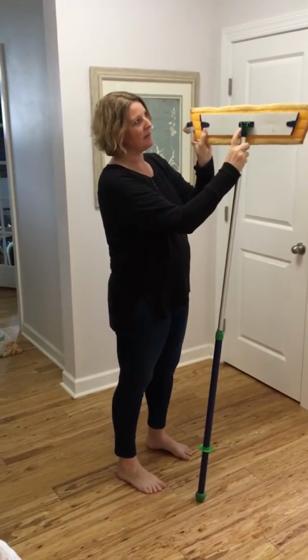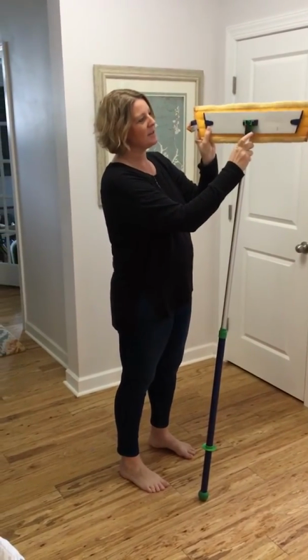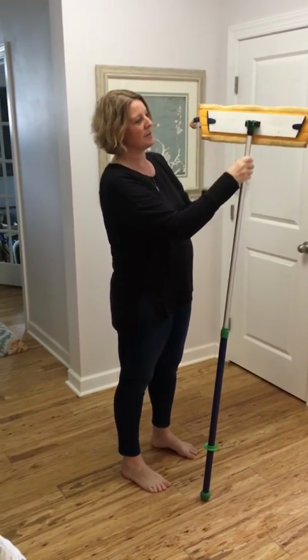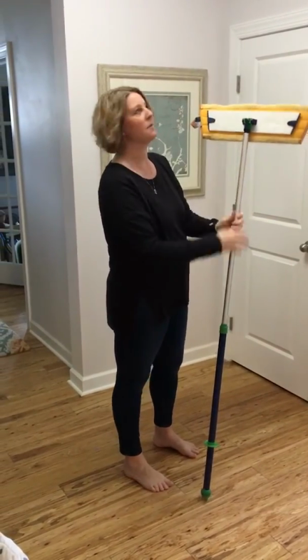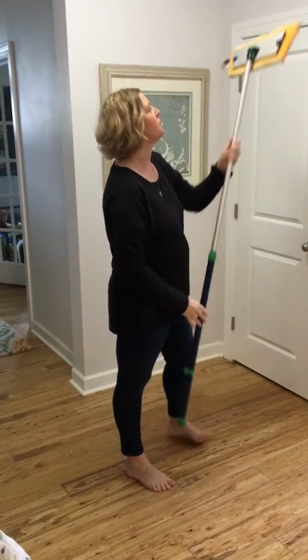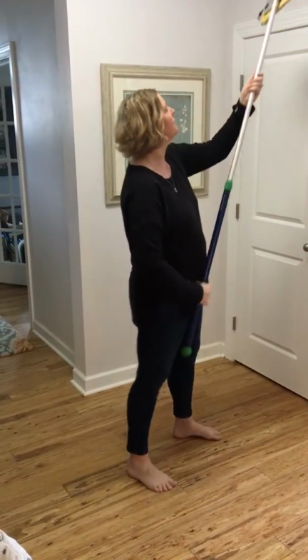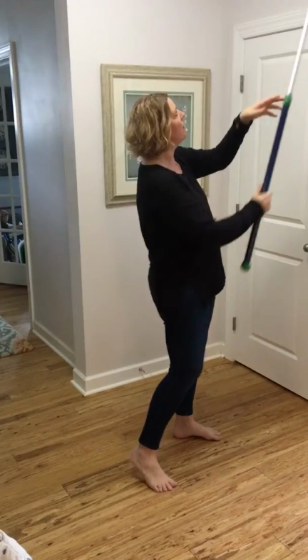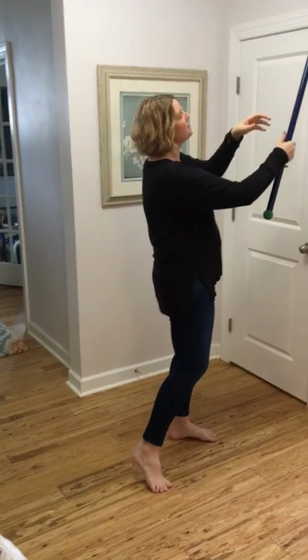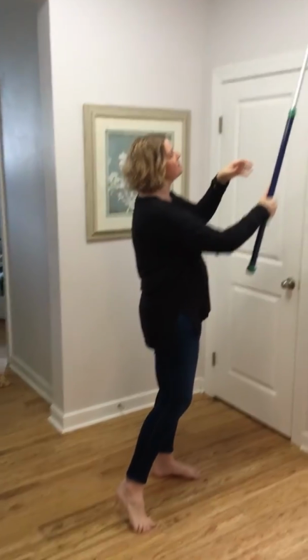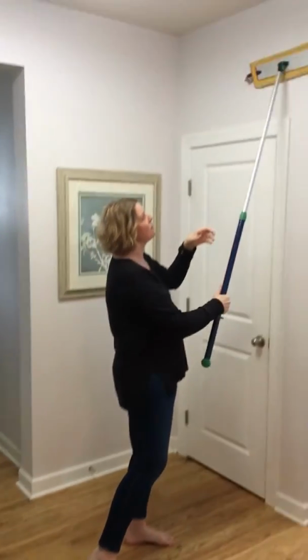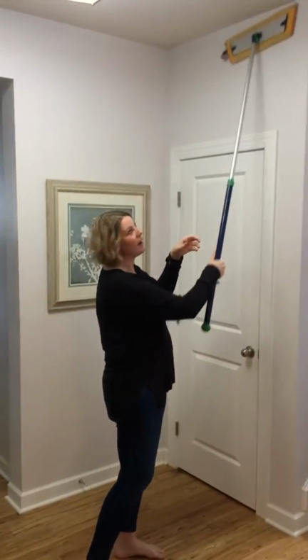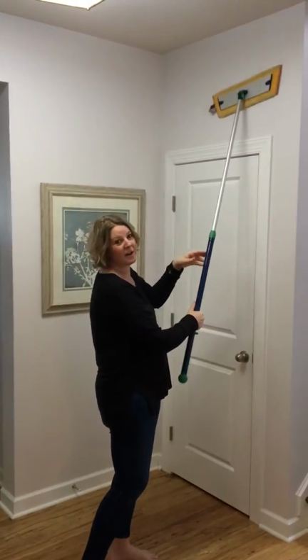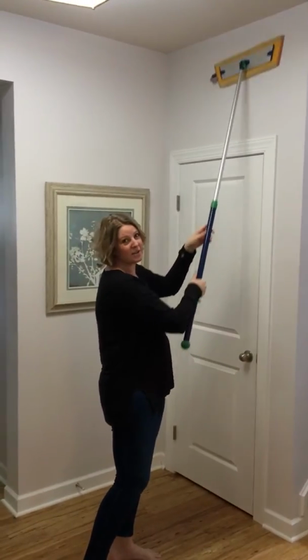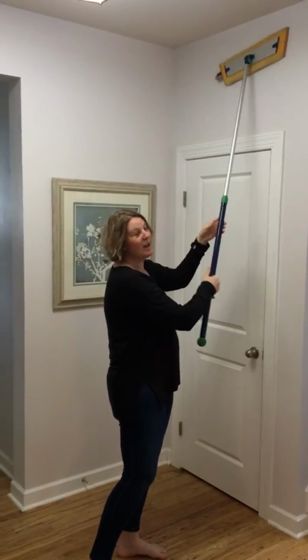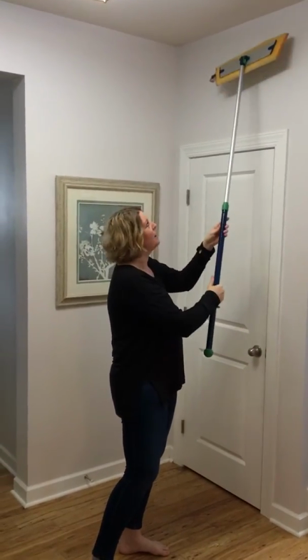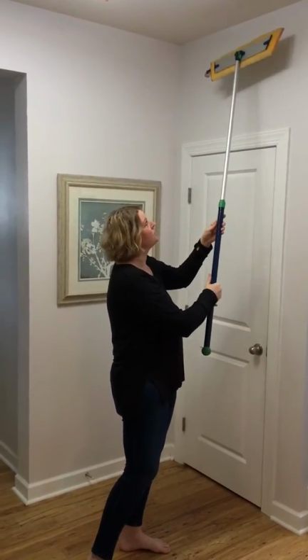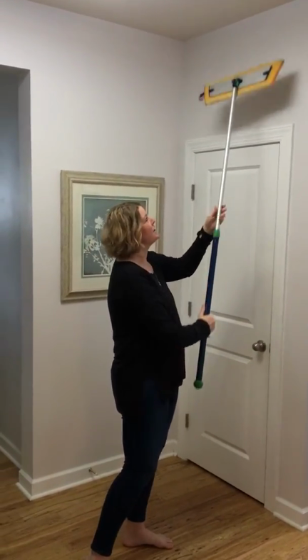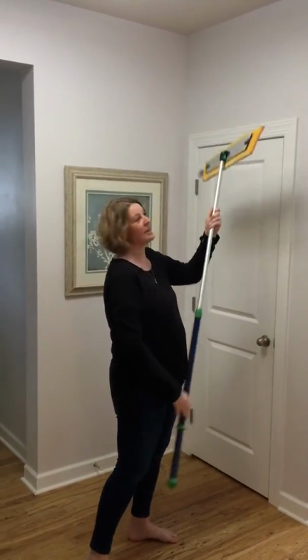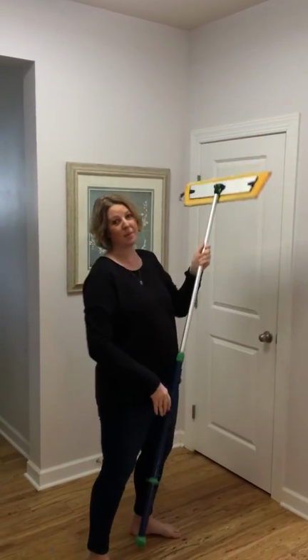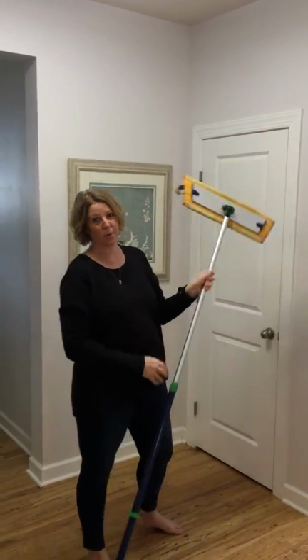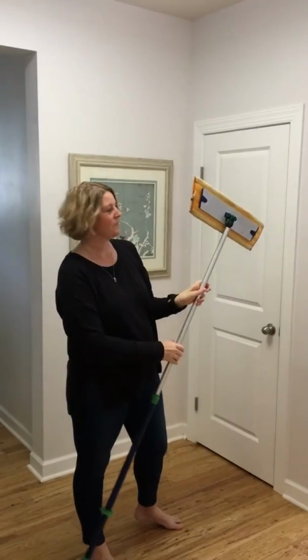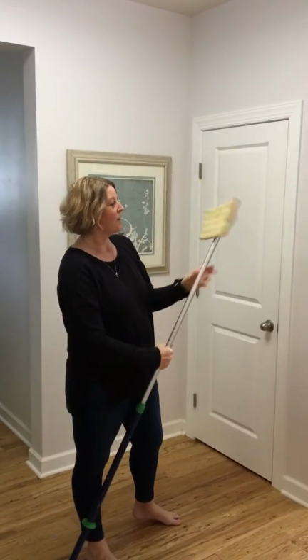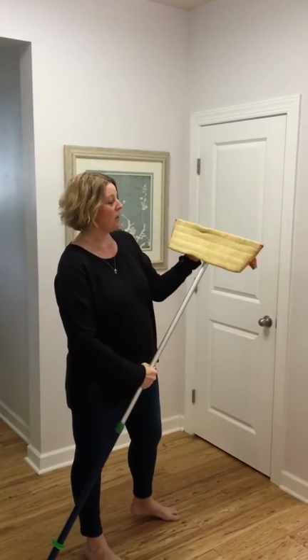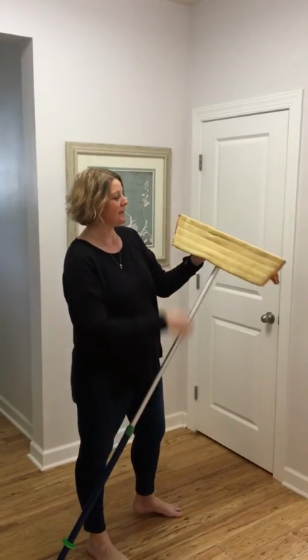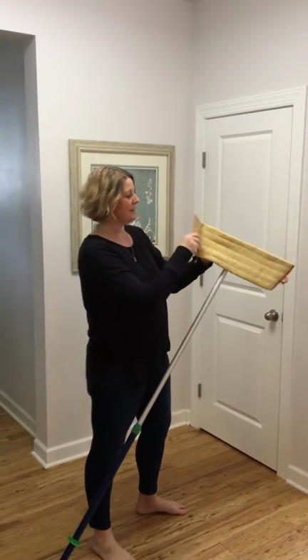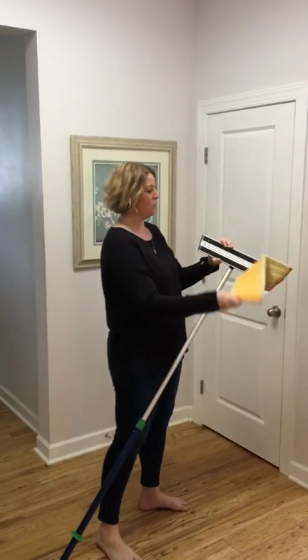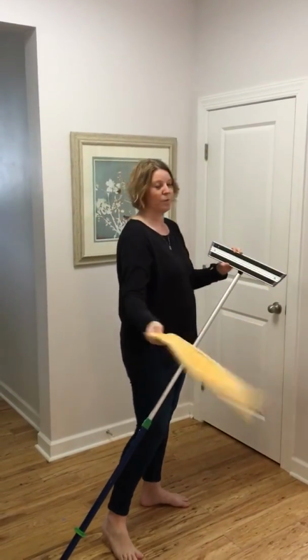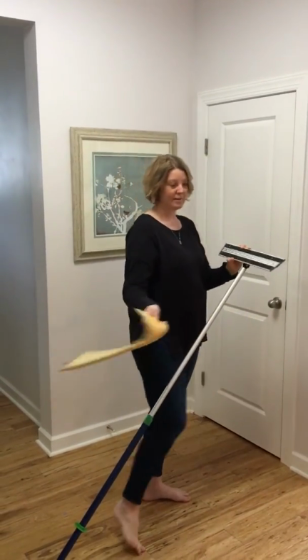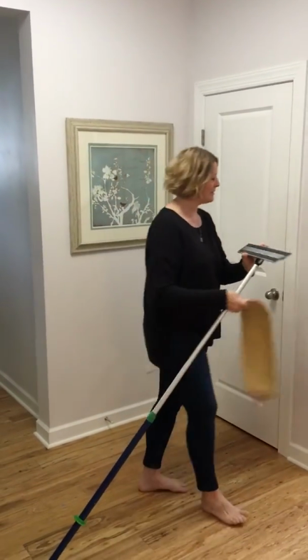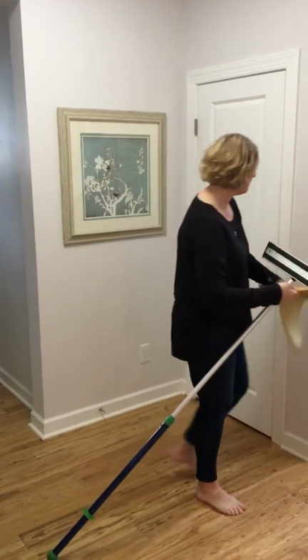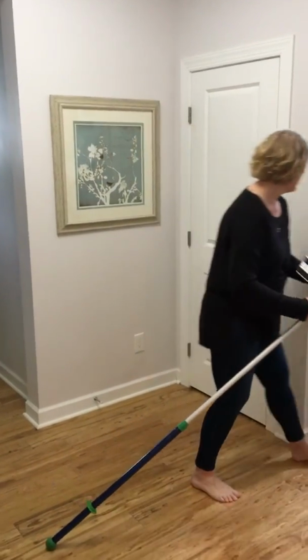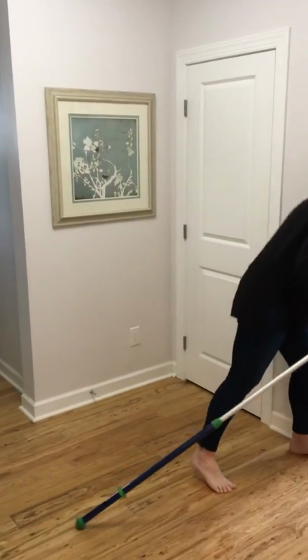Do you see how it swivels so it gets around everywhere? You can also lock it so it doesn't swivel, so if you have tall walls or ceilings you can go ahead and dust and dry mop your walls.